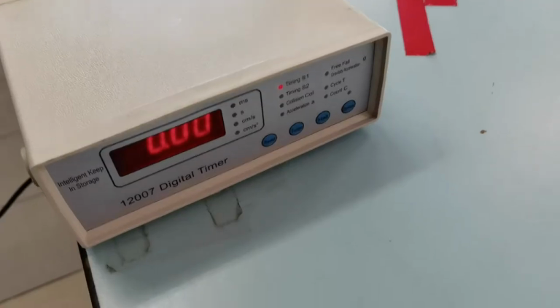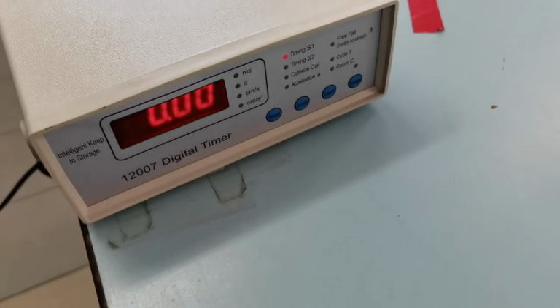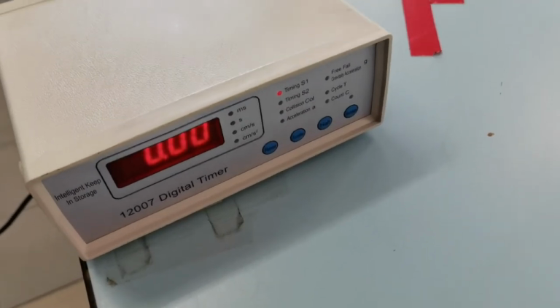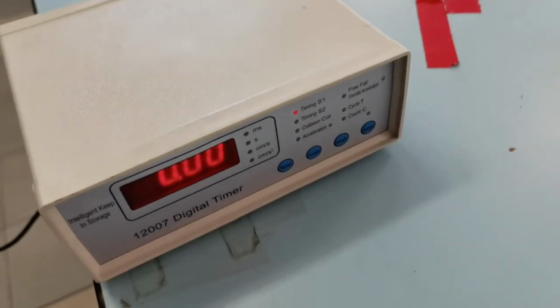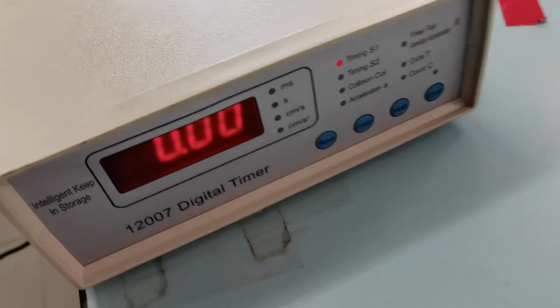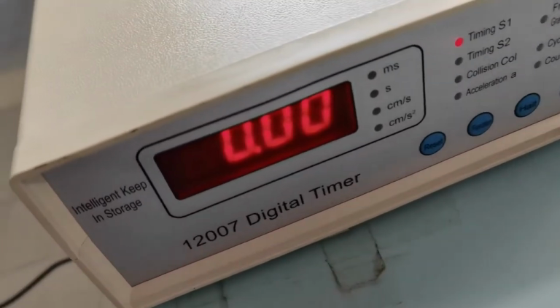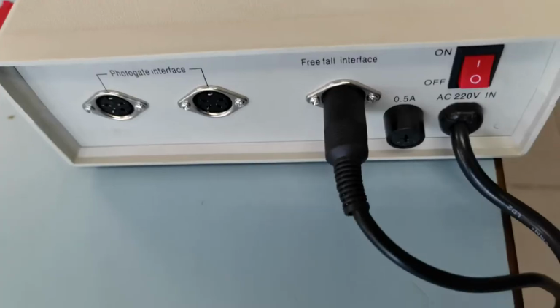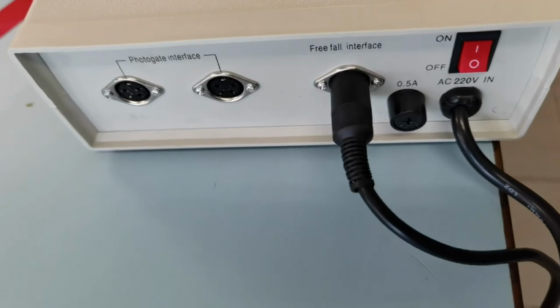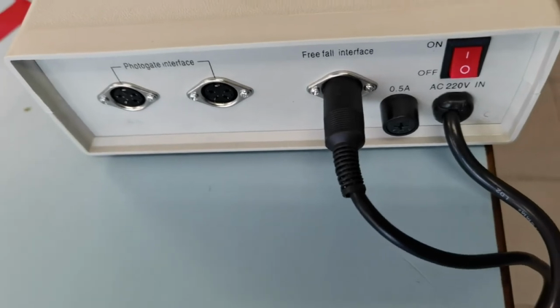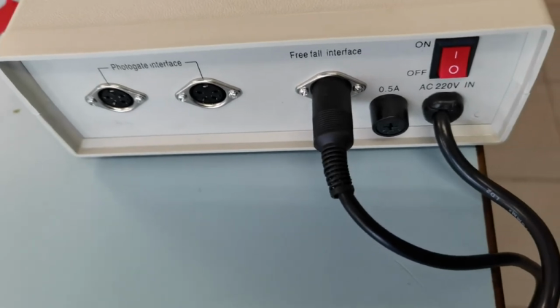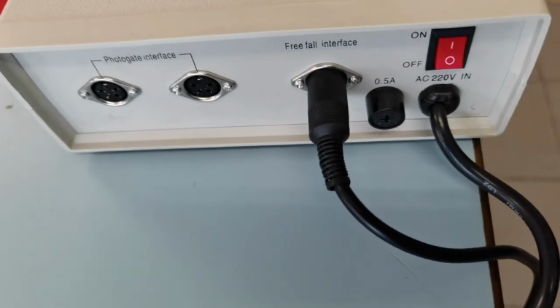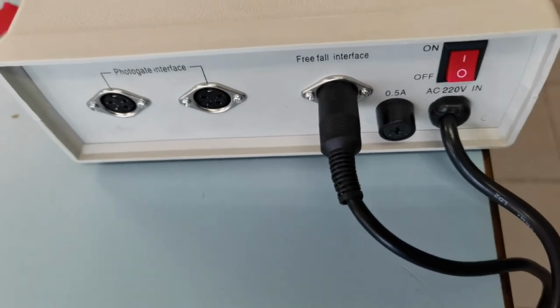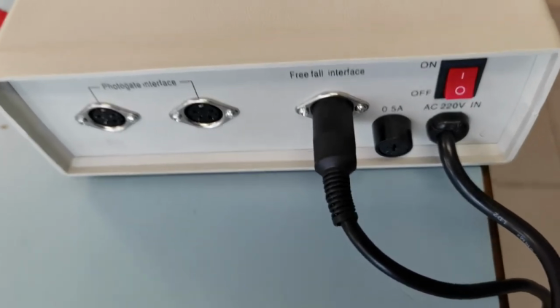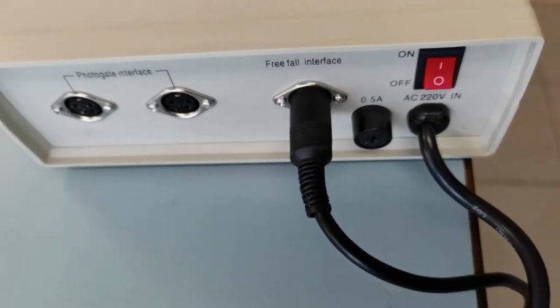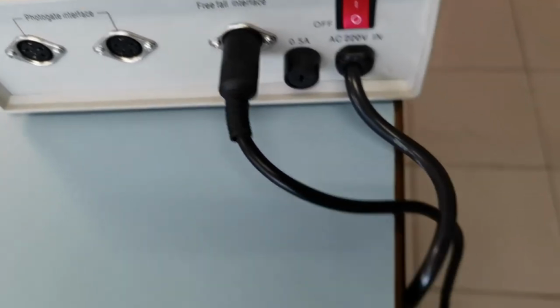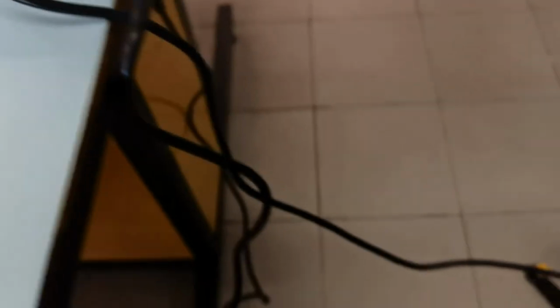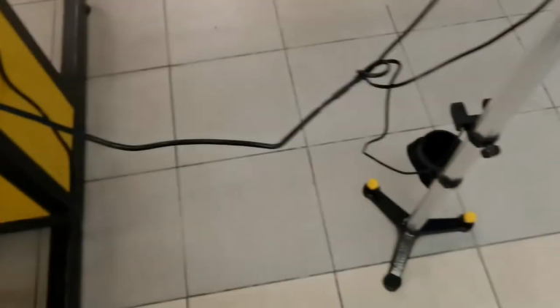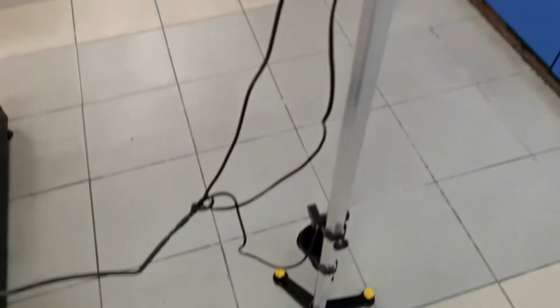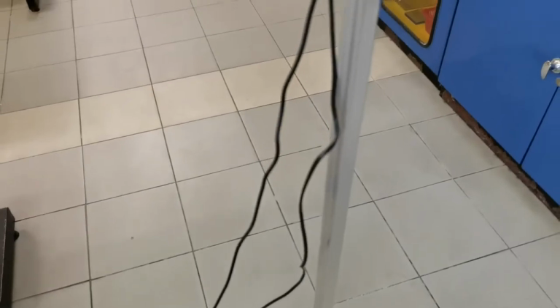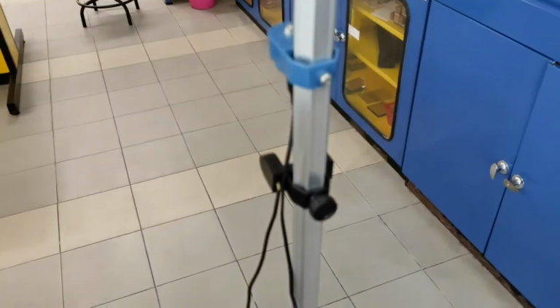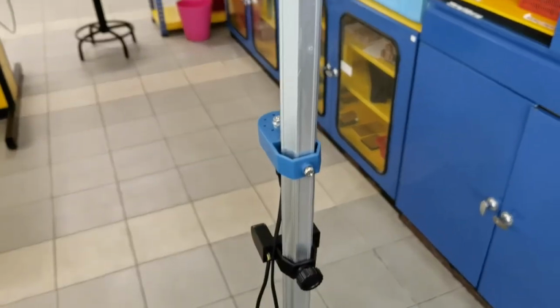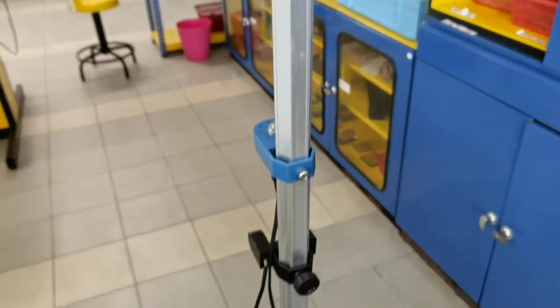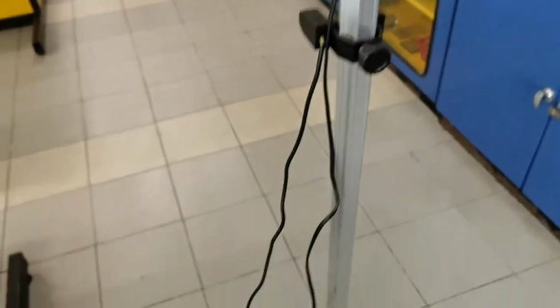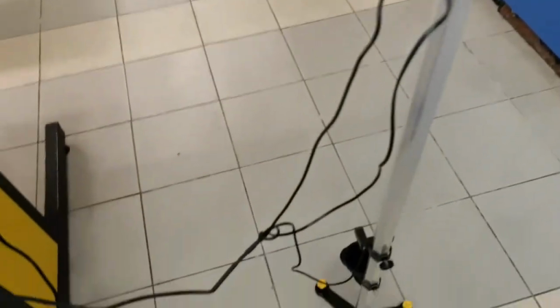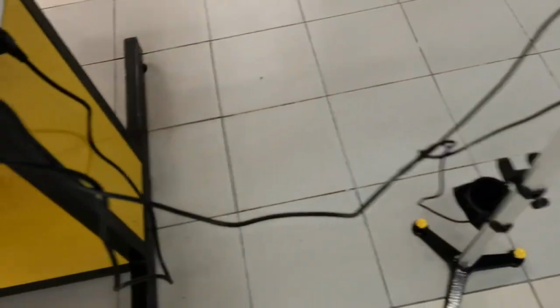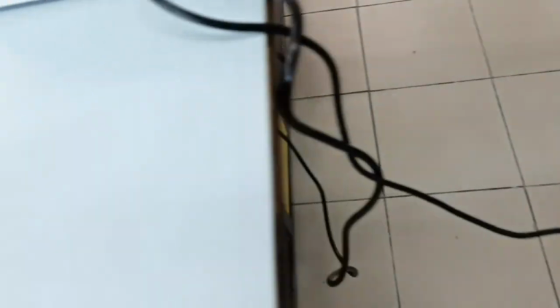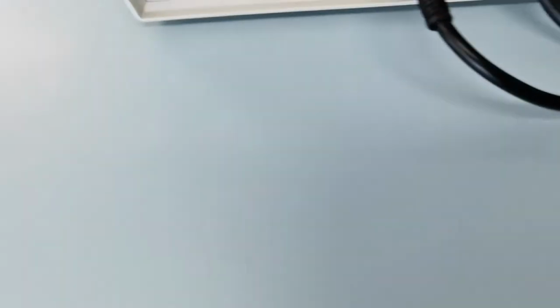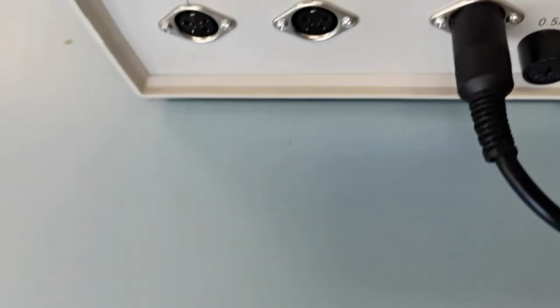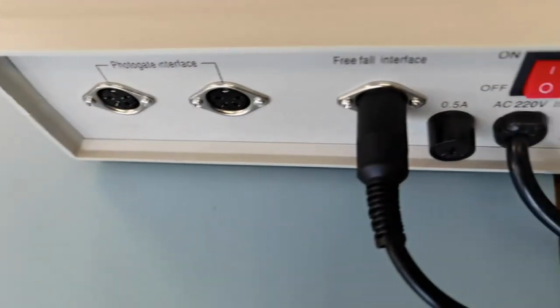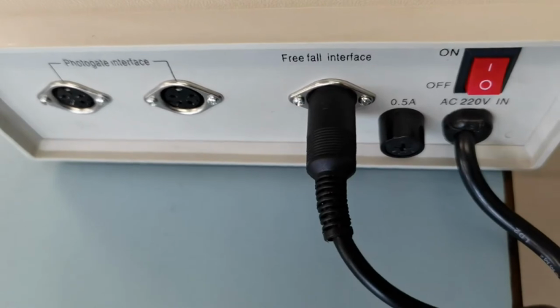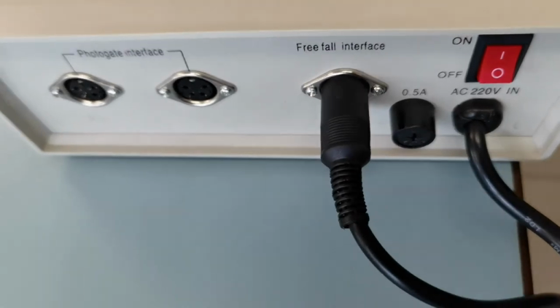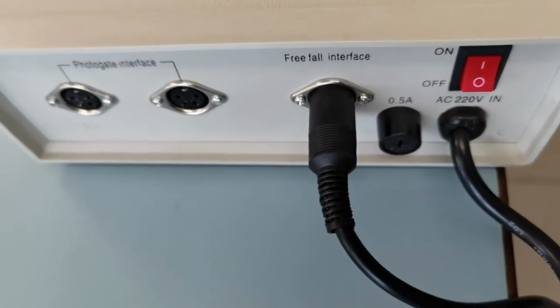This is a closer look at the timer, and this is the back of the digital timer. You can see that in this case, because this apparatus is used to study free fall, we have the wires connected to the free fall interface.